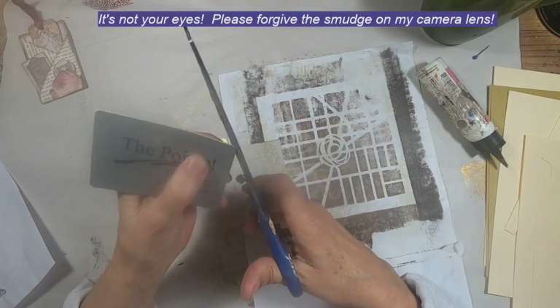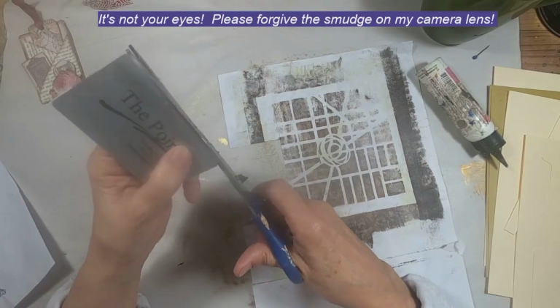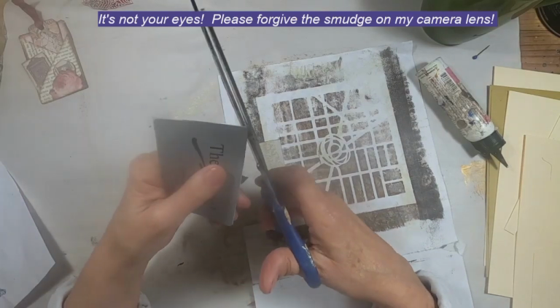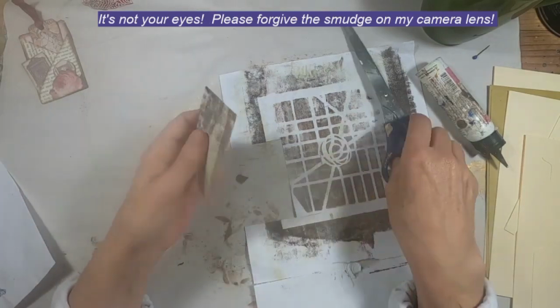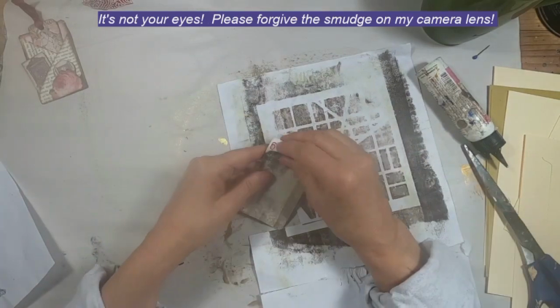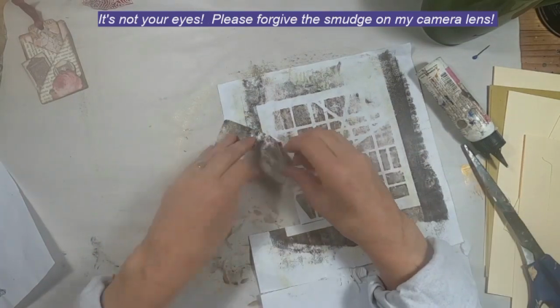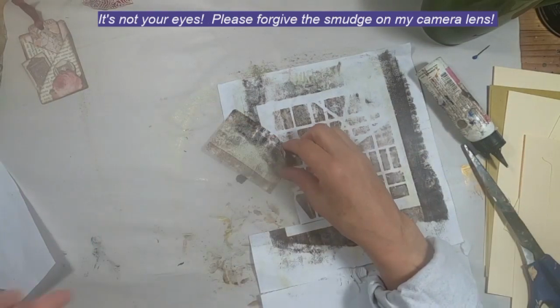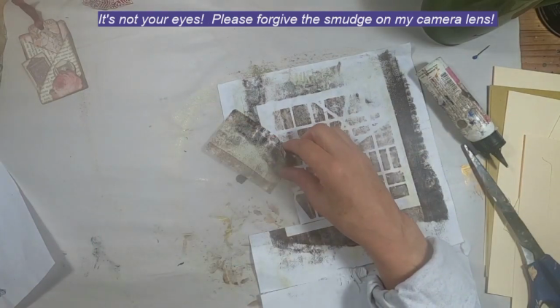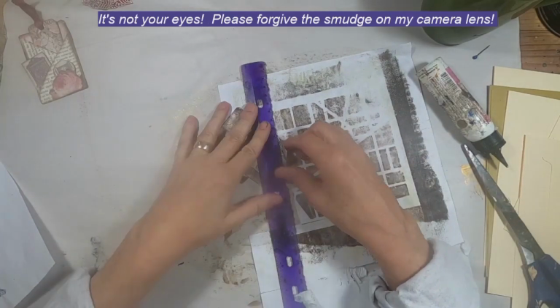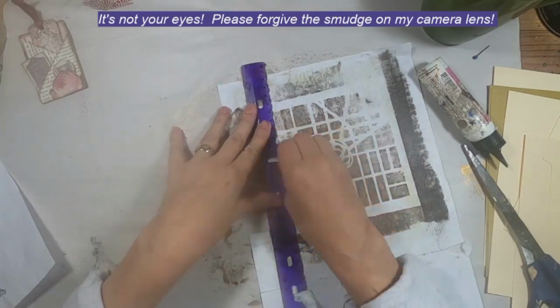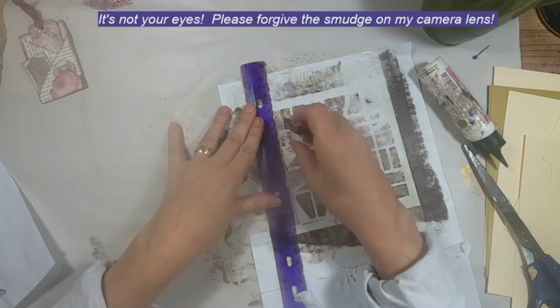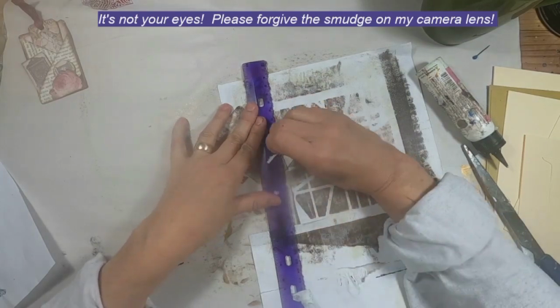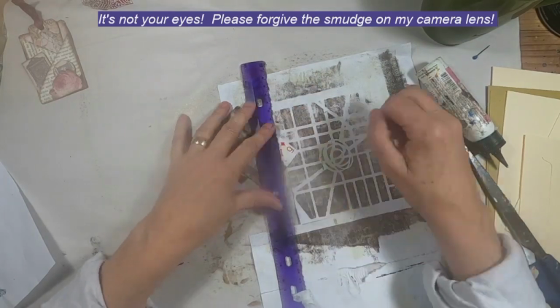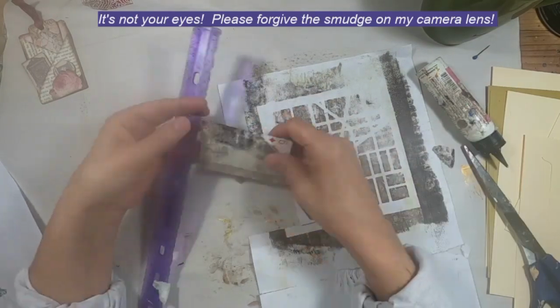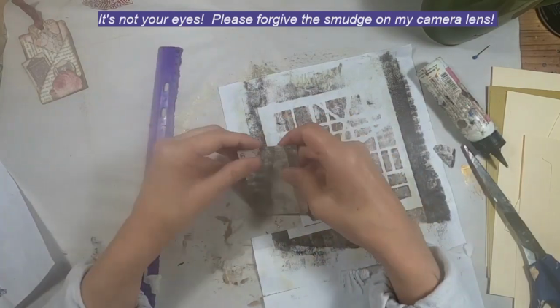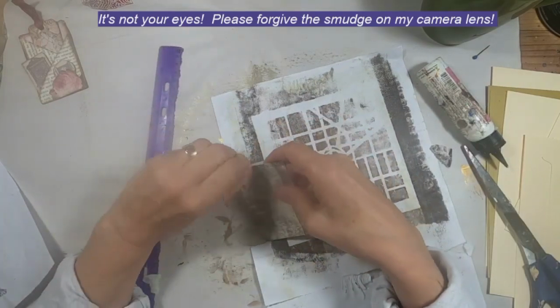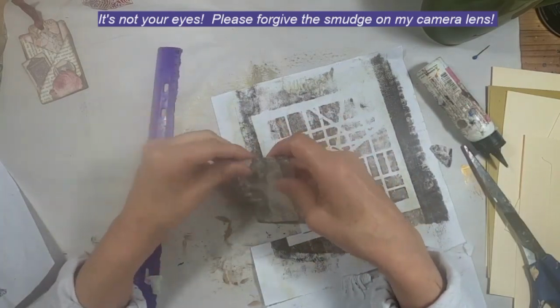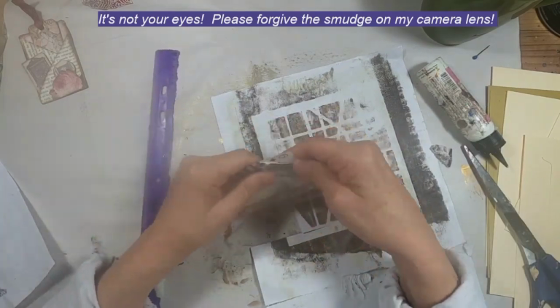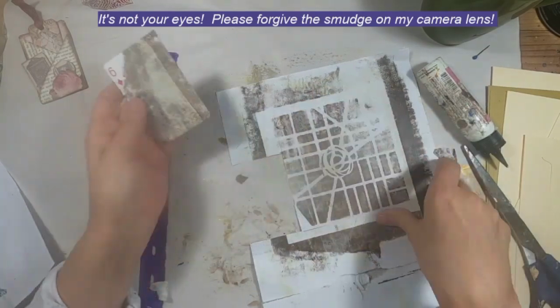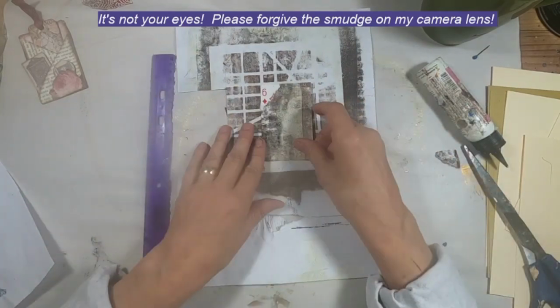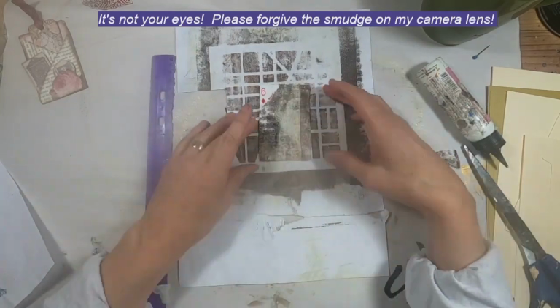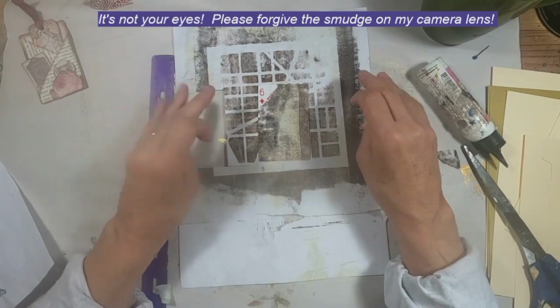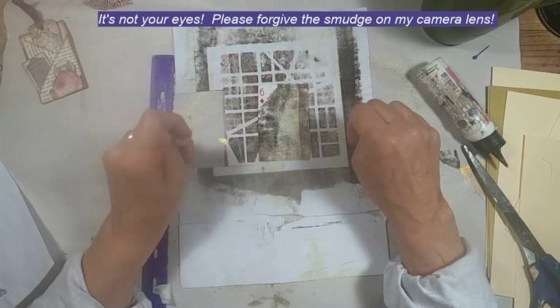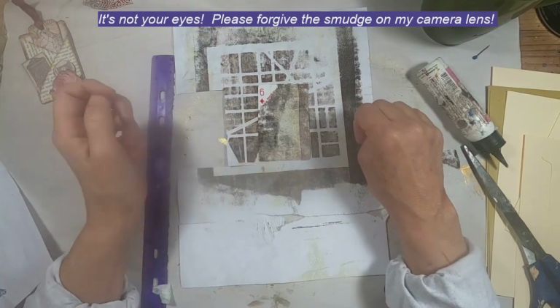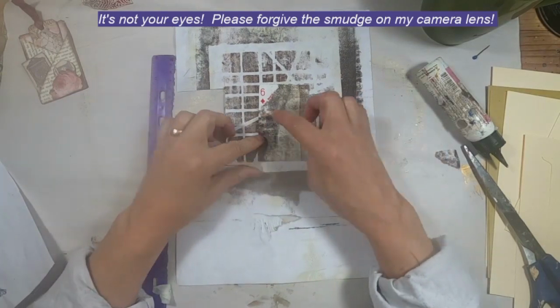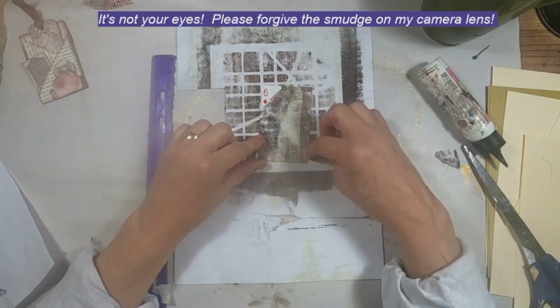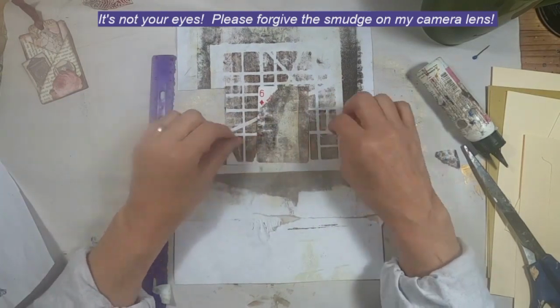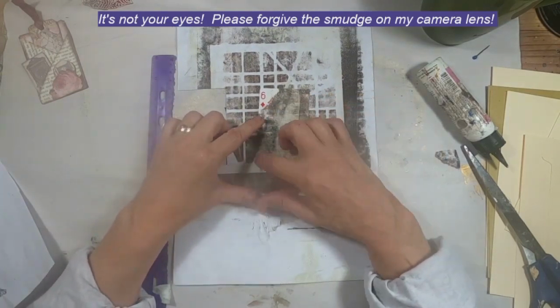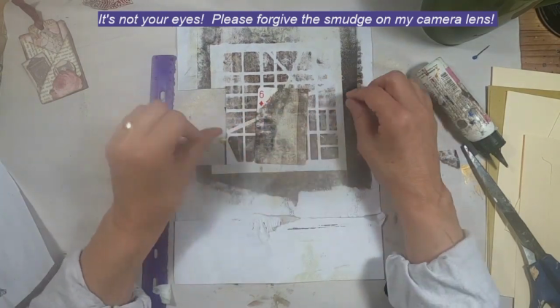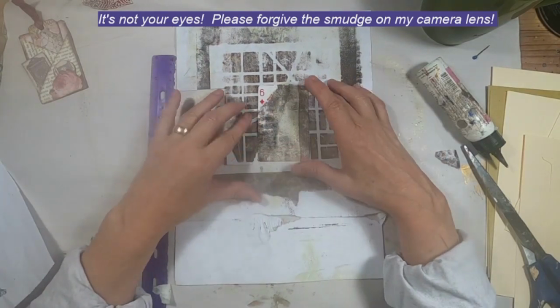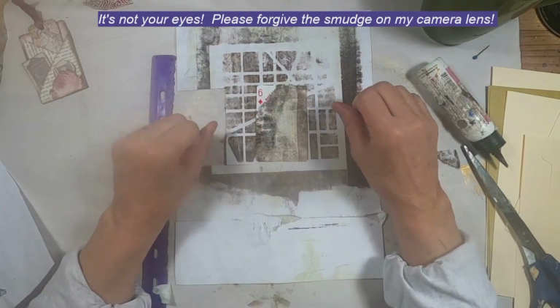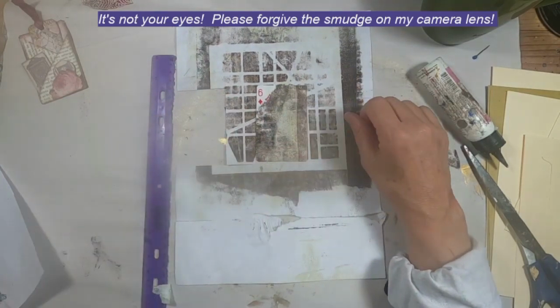I want to expose that Six of Diamonds, so I shall place my tear ruler that I made out of plastic. I still have not found that metal tear ruler, and I'm hoping that it will turn up here soon.